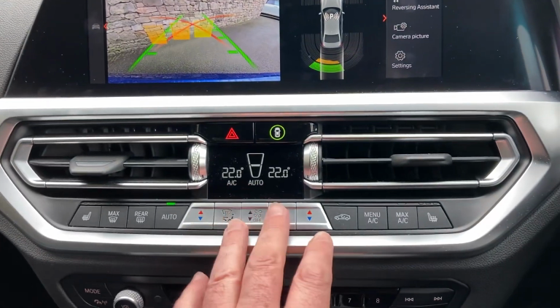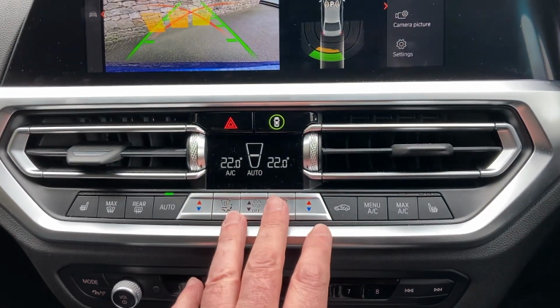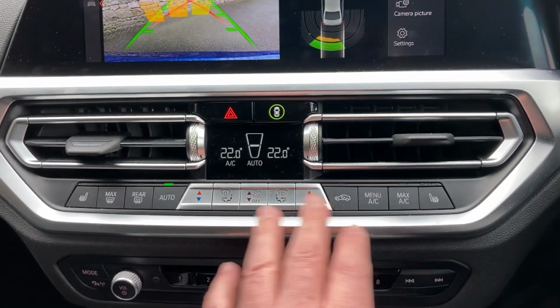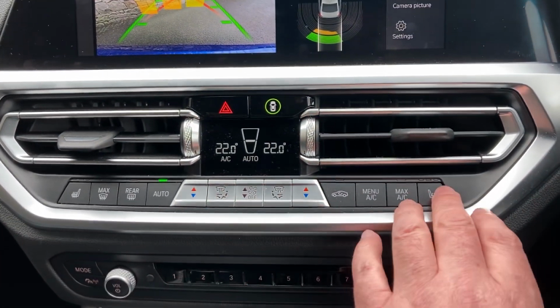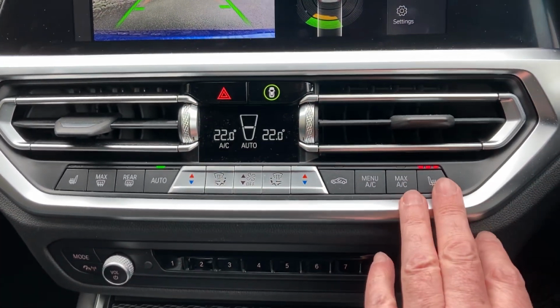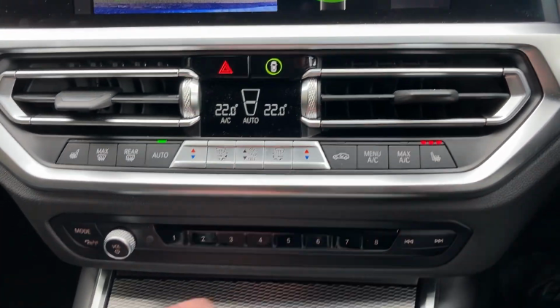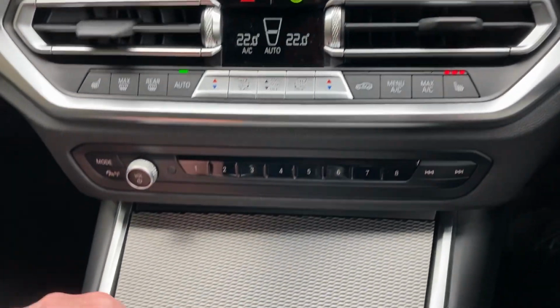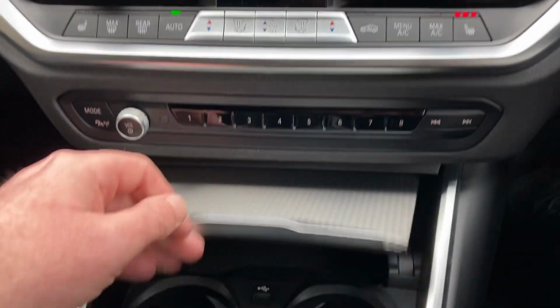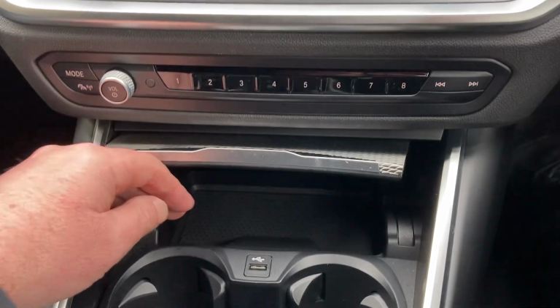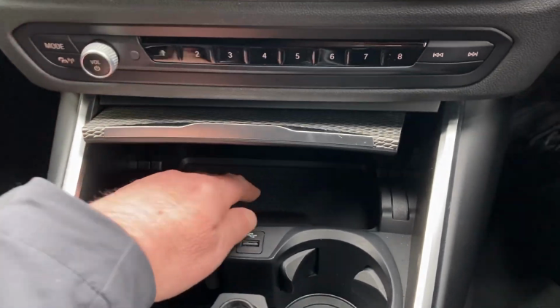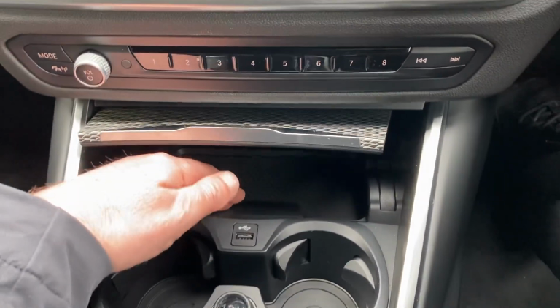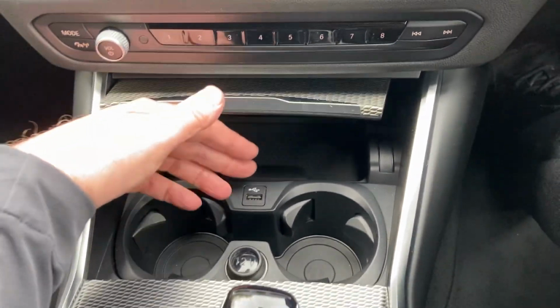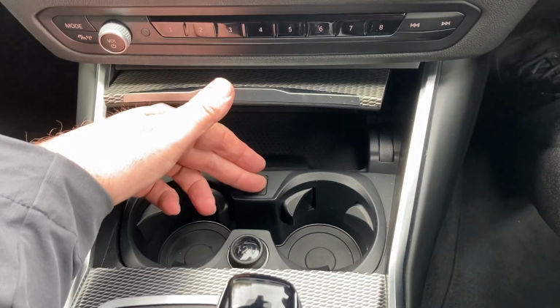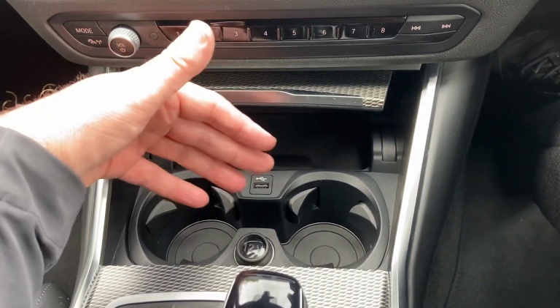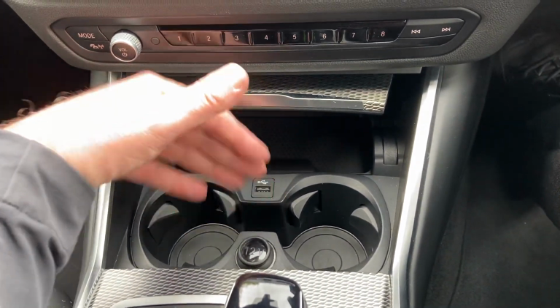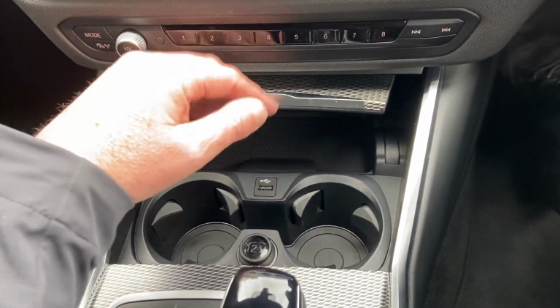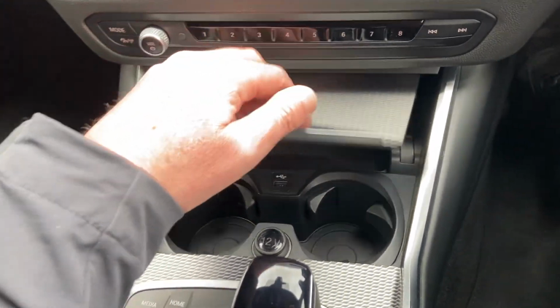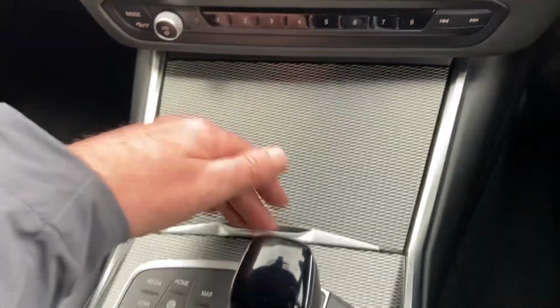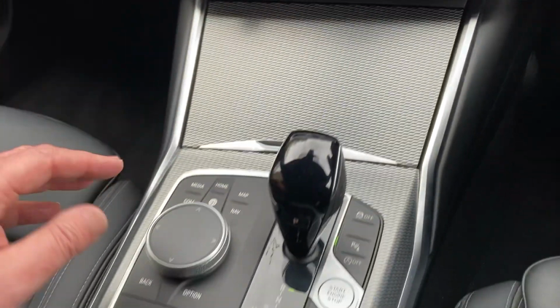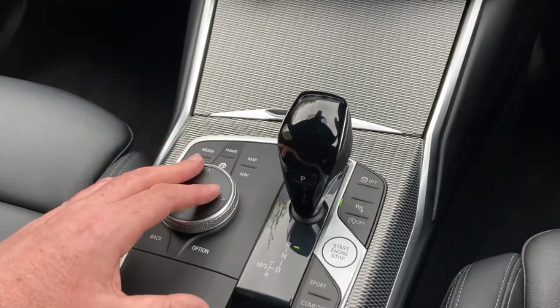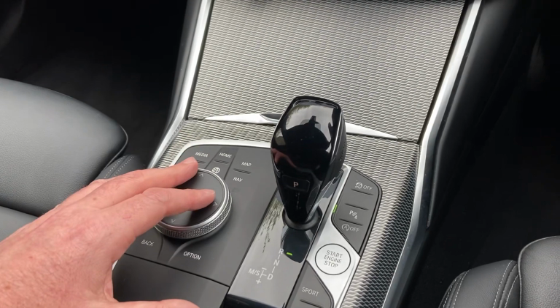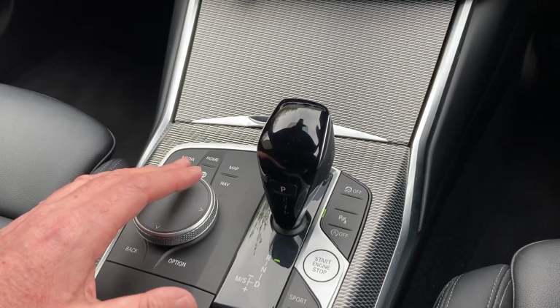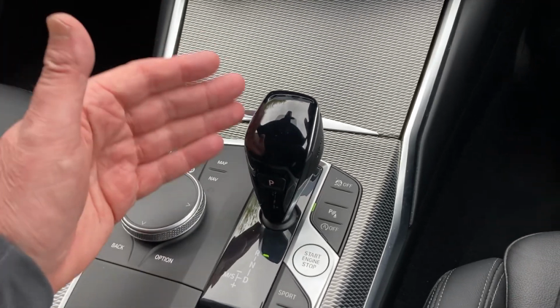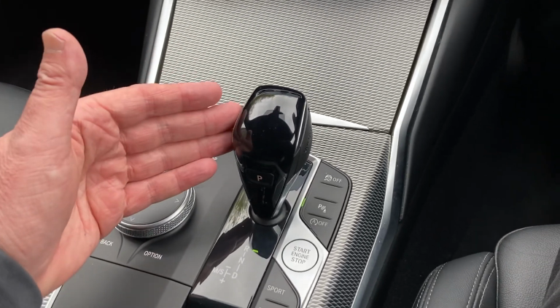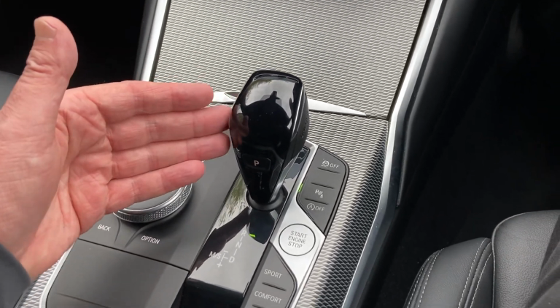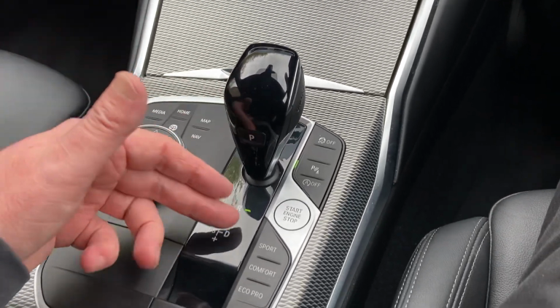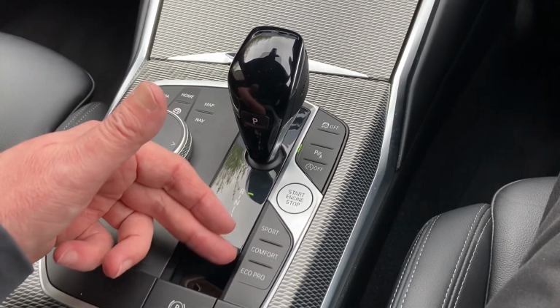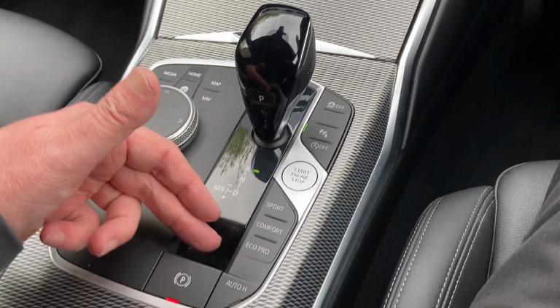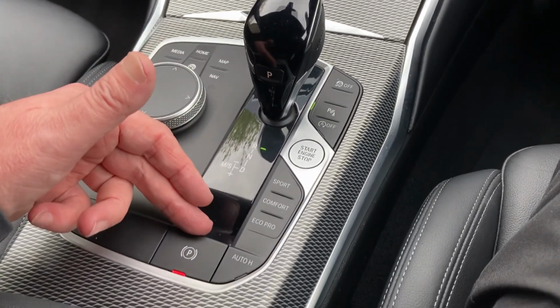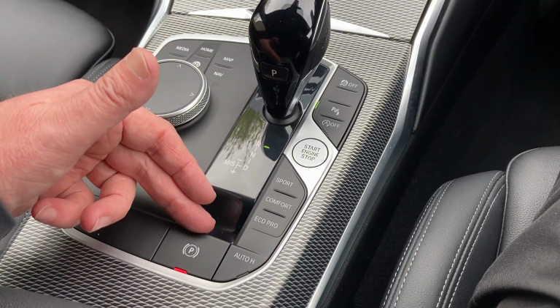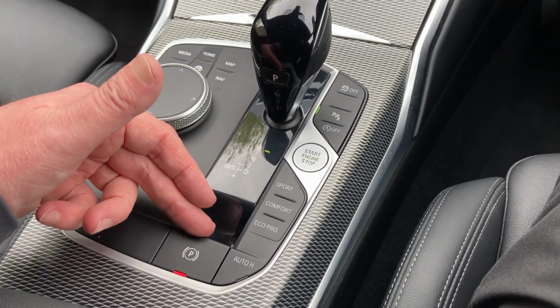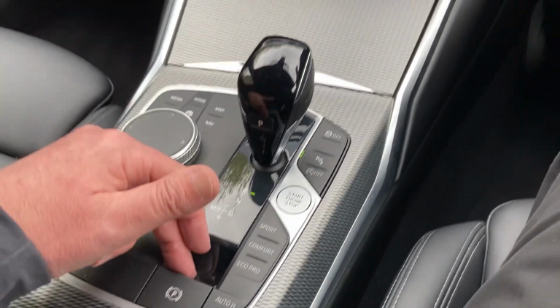We've also got dual zone climate control with heated seats, a nice little storage area — a handy place to charge your phone — and a couple of drinks holders there as well. You've got the iDrive controller to control the screen, and you've also got the automatic gearbox with different driving modes and an electric handbrake.